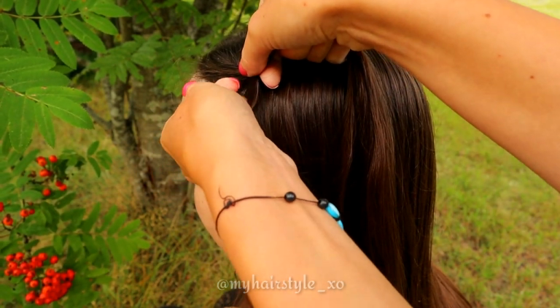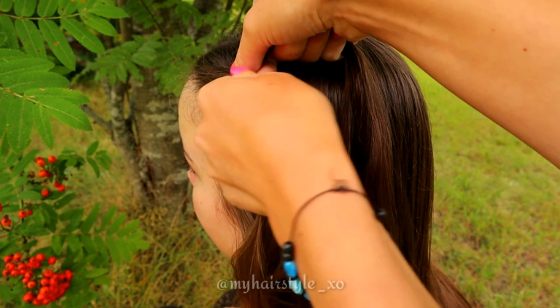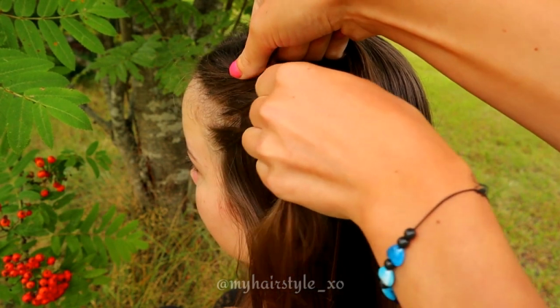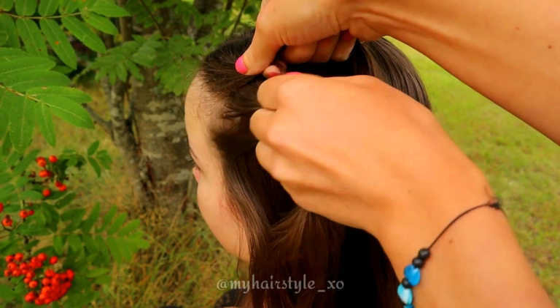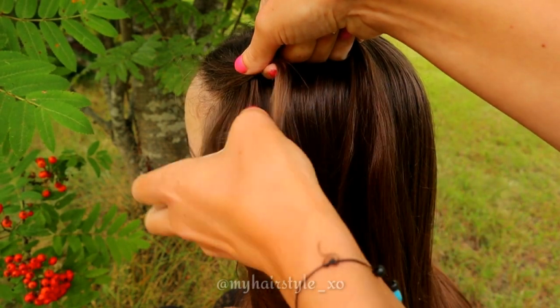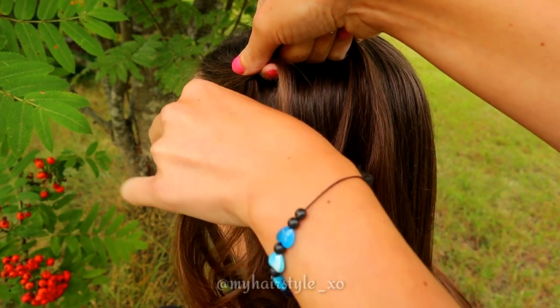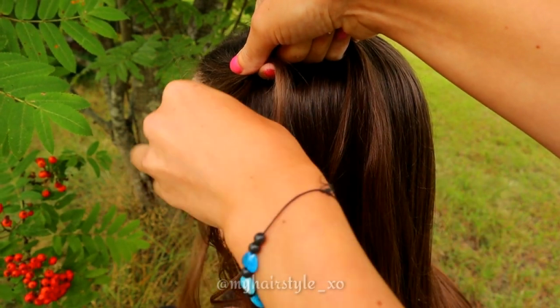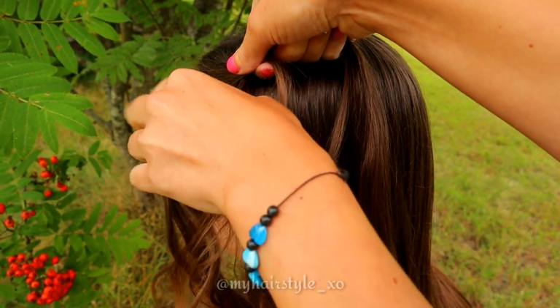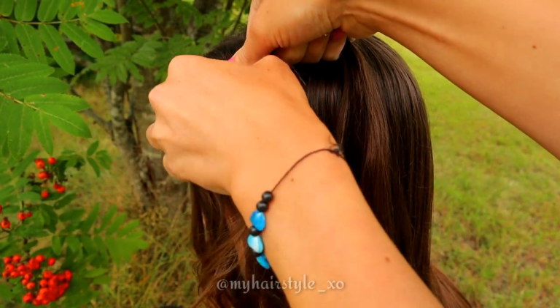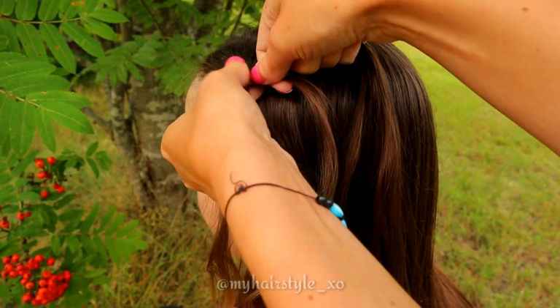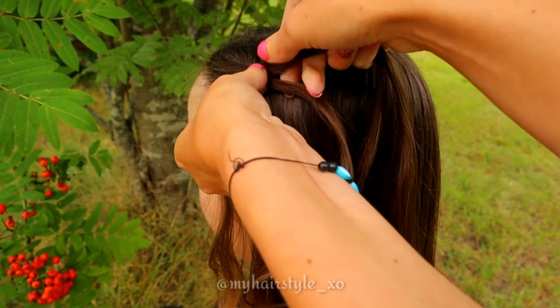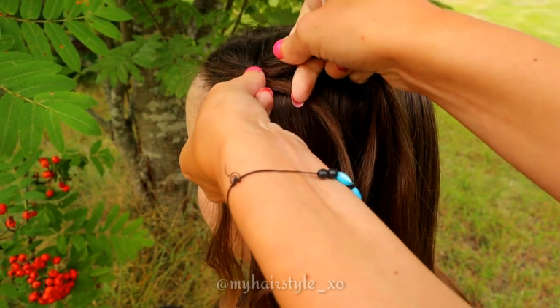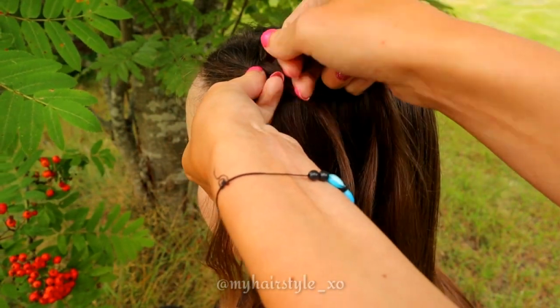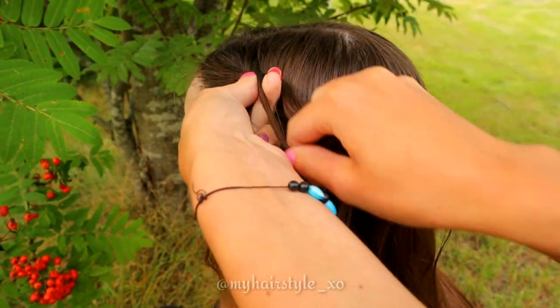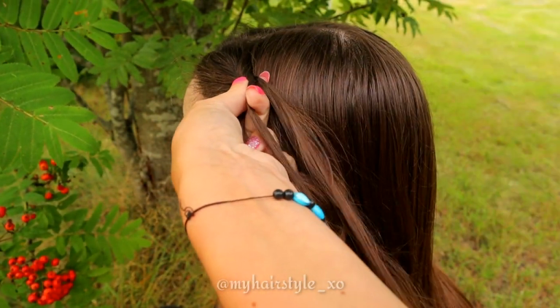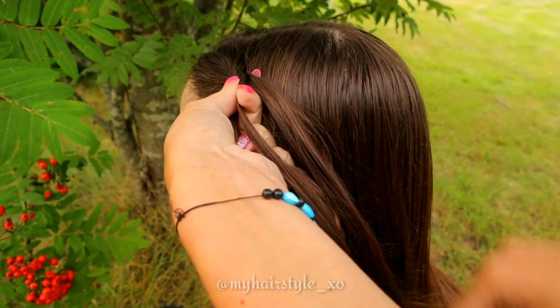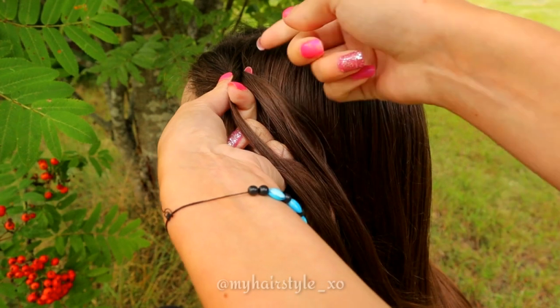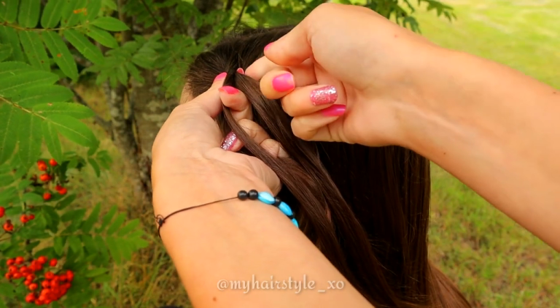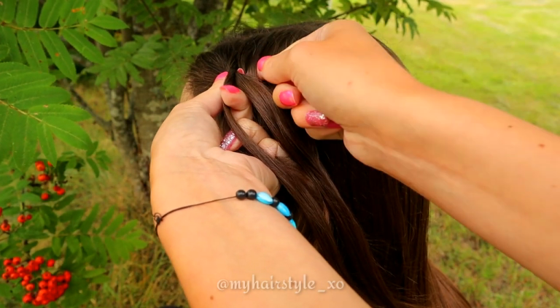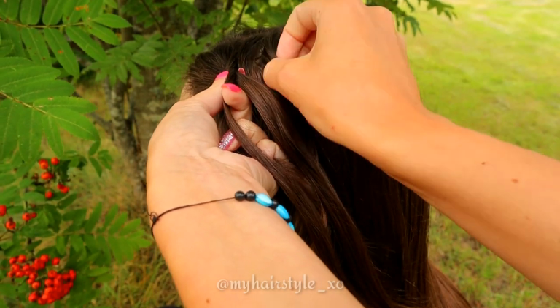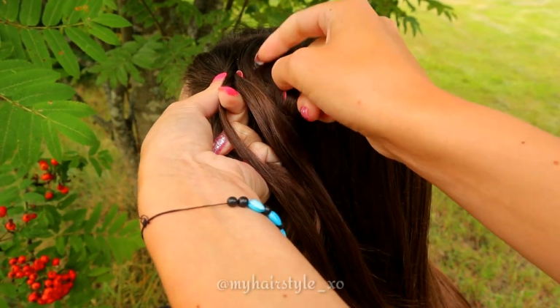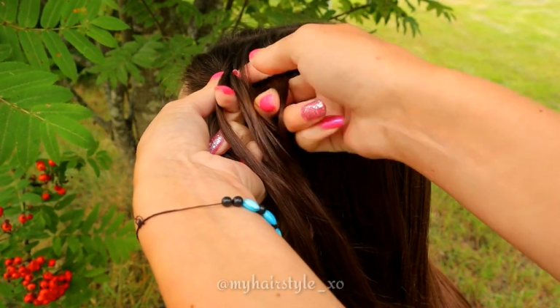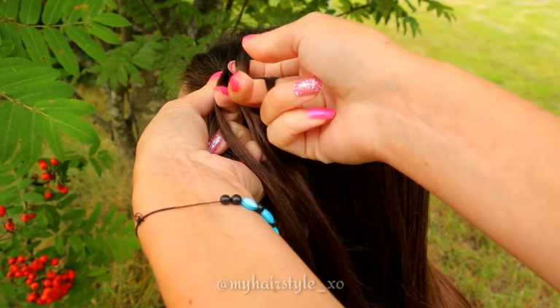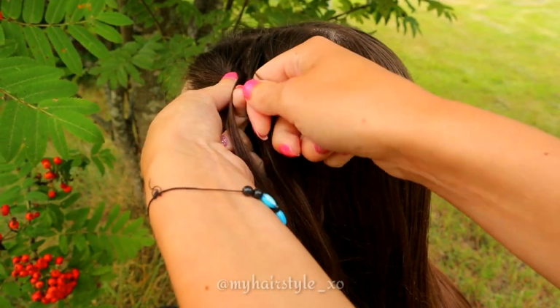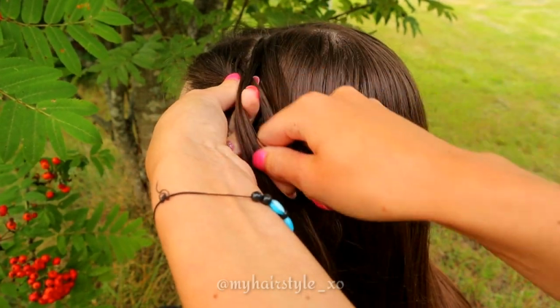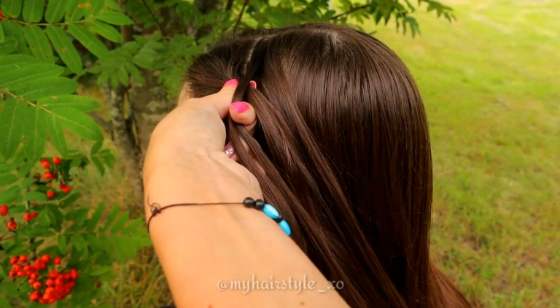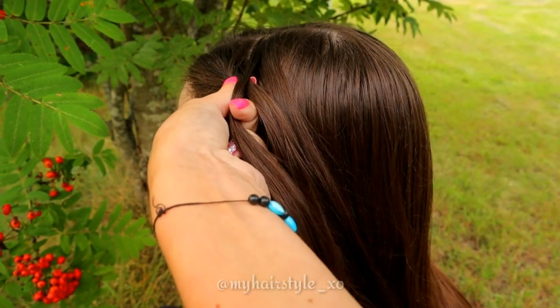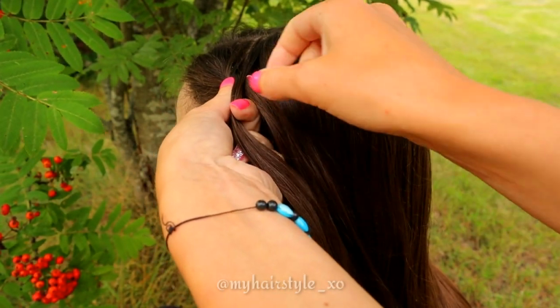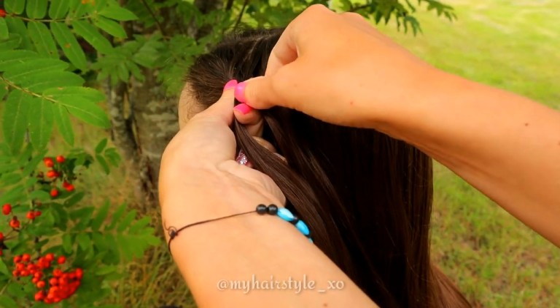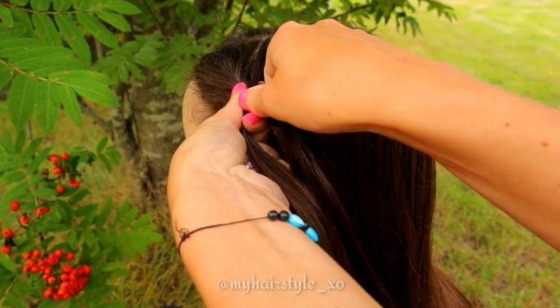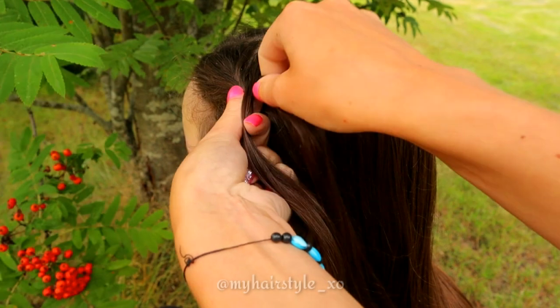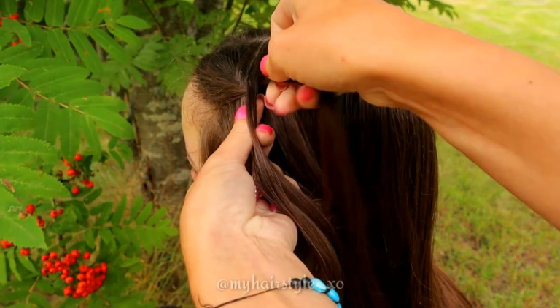Take a small piece of hair from the left side and bring it over to the right side. Then take the small piece from the right, bring it over, add some hair, and add this section to the left side.